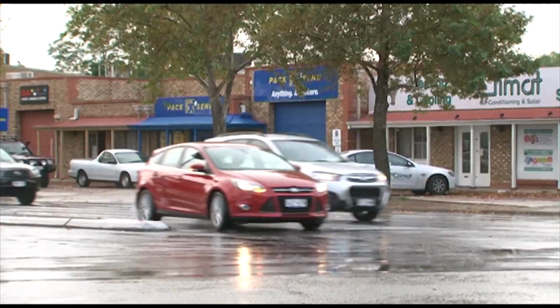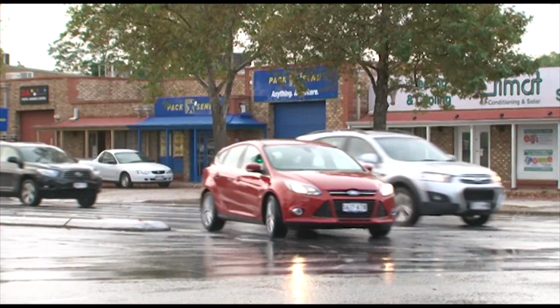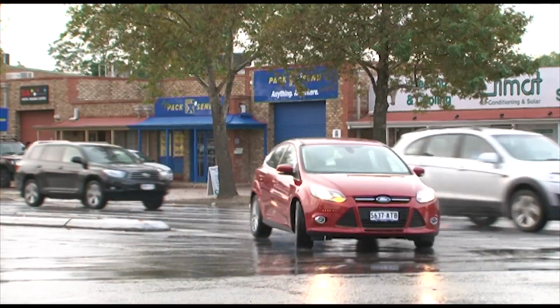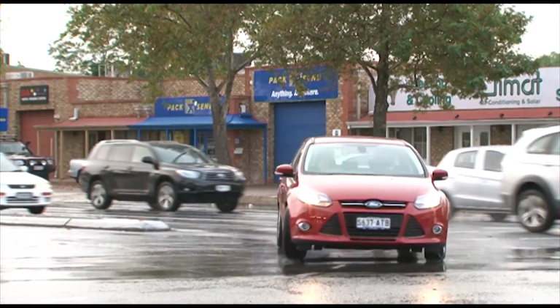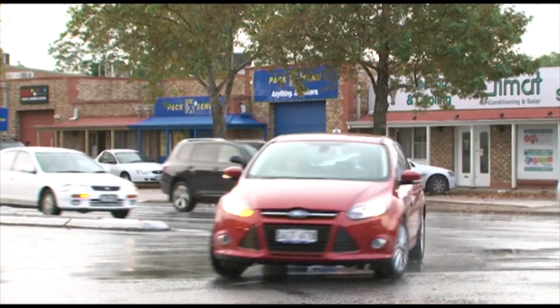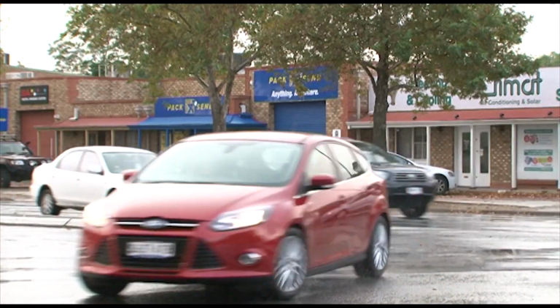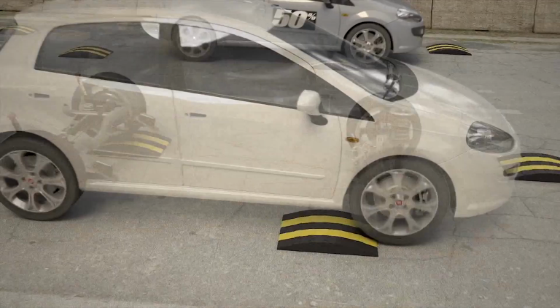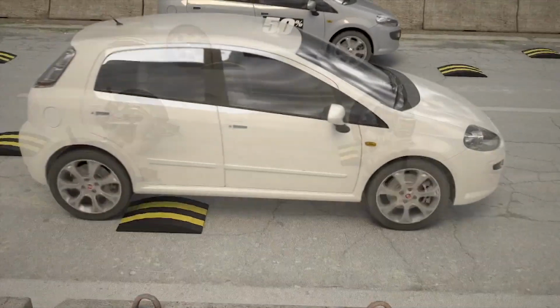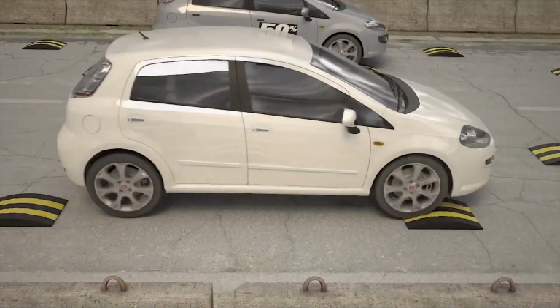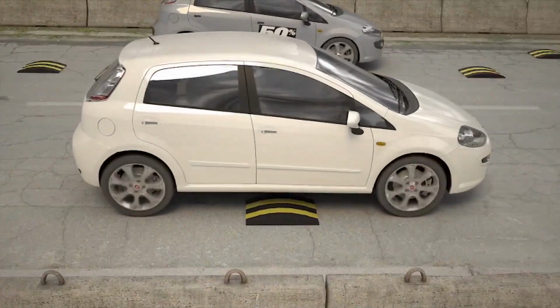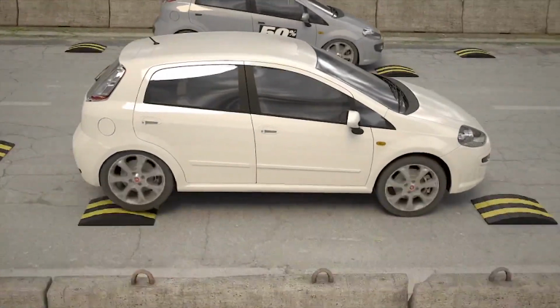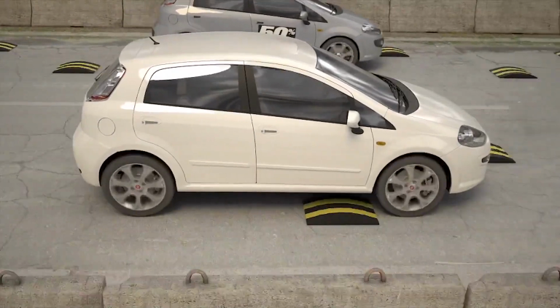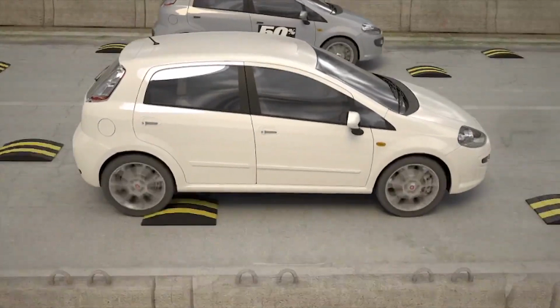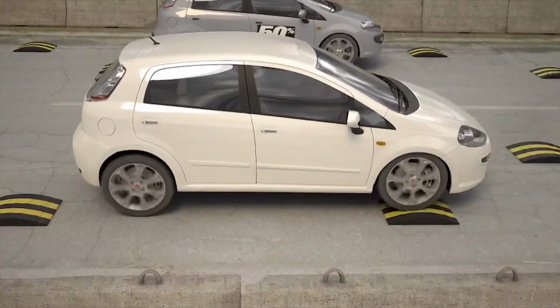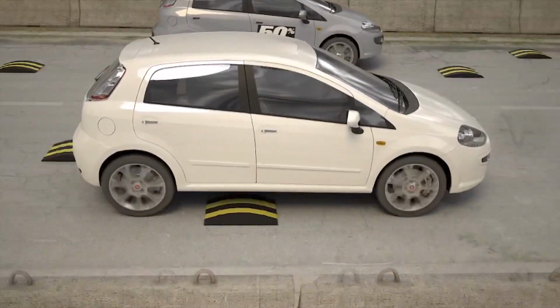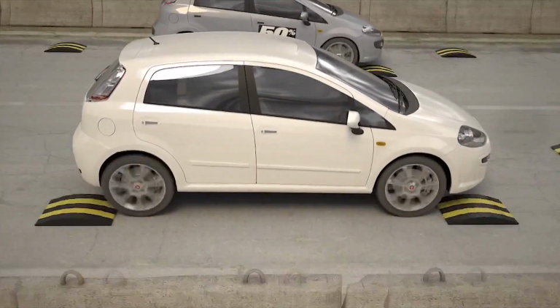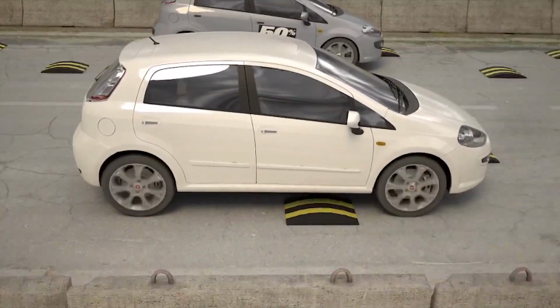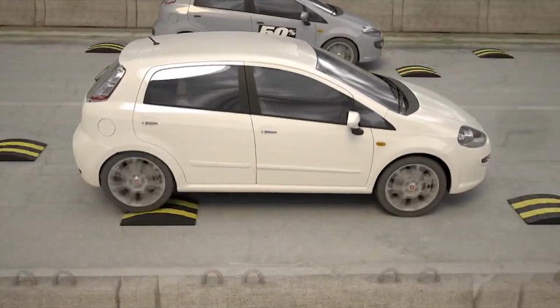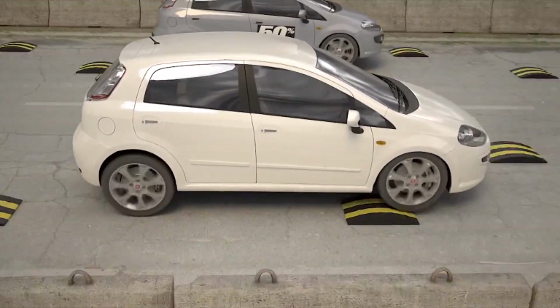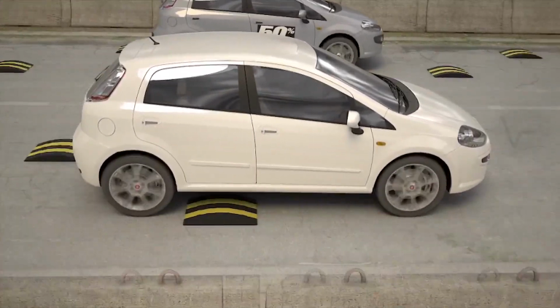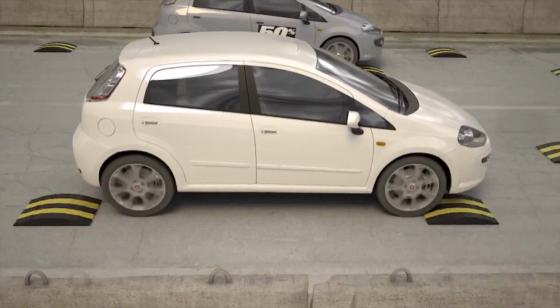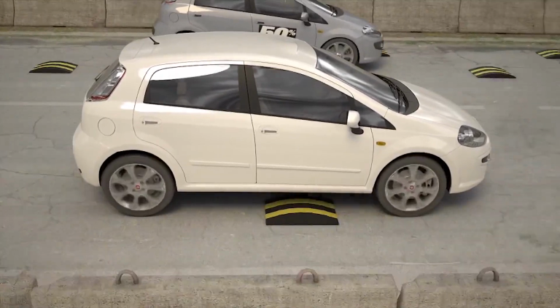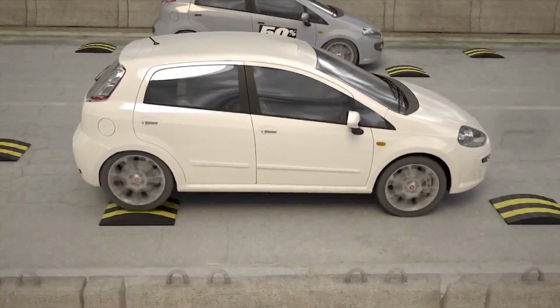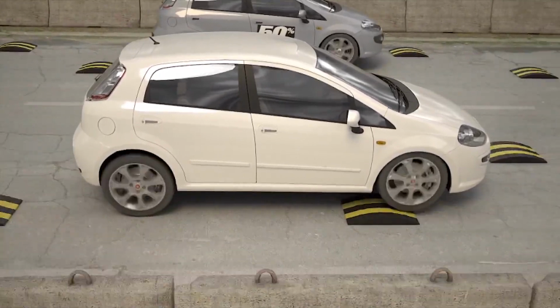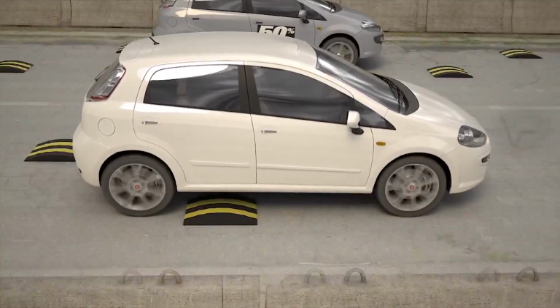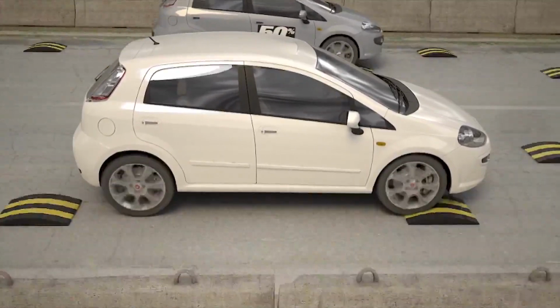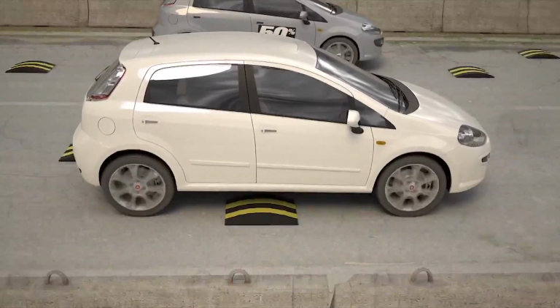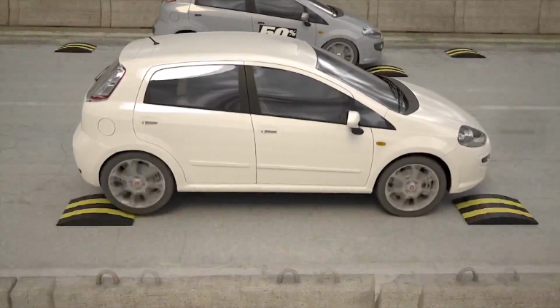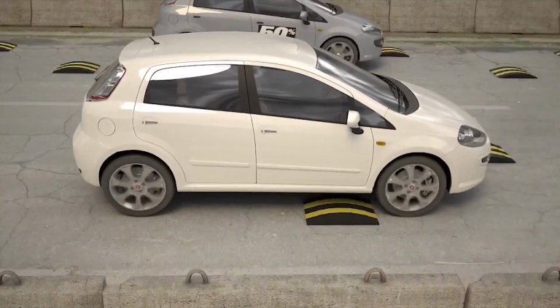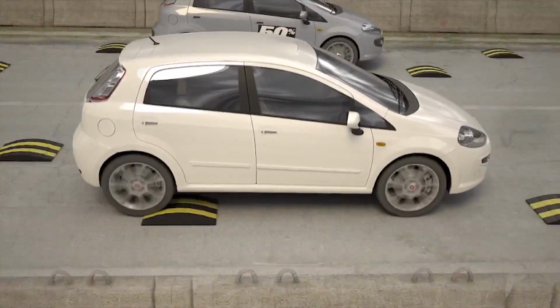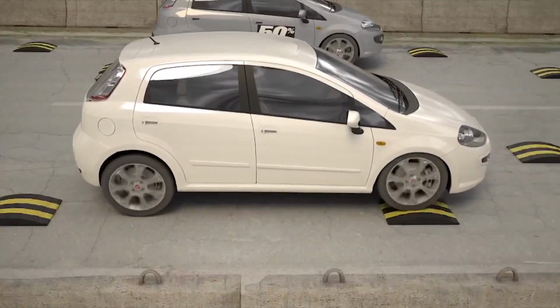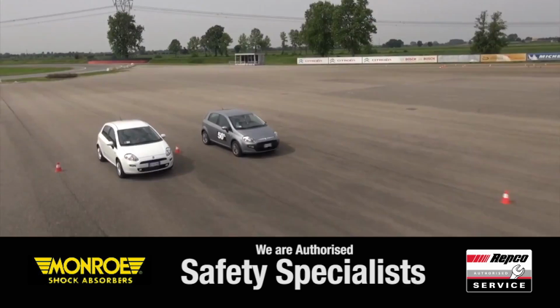This helps to stop you skidding in the wet. When you drive over bumps or corrugations, the upward forces on the wheel are absorbed by the hydraulics so that the tyre doesn't bounce off the road.